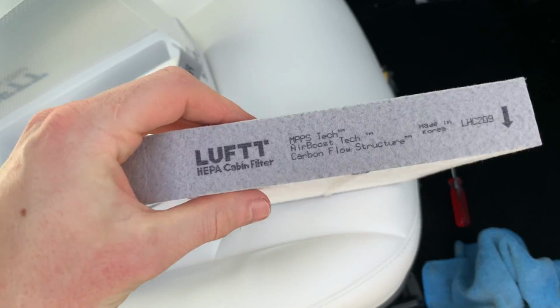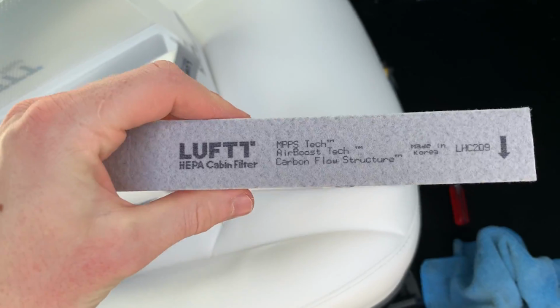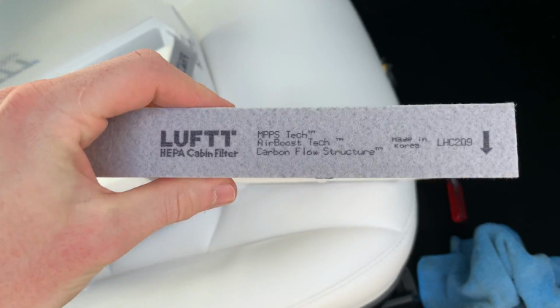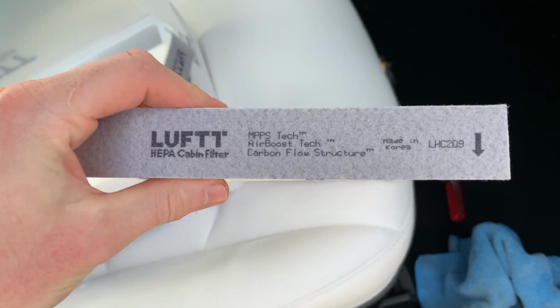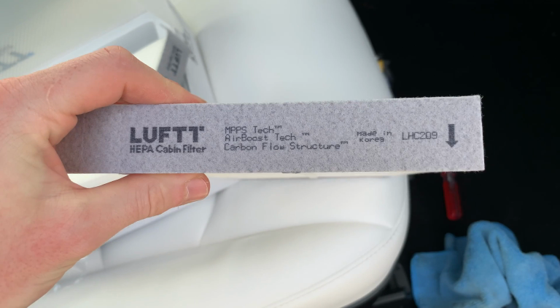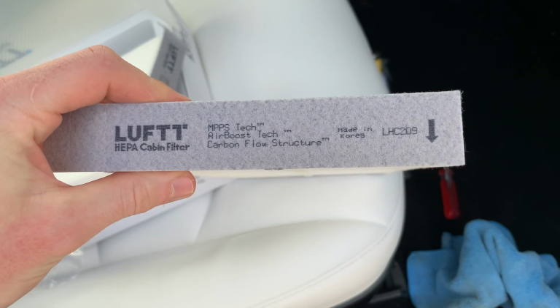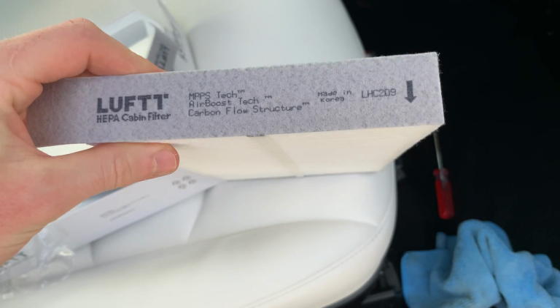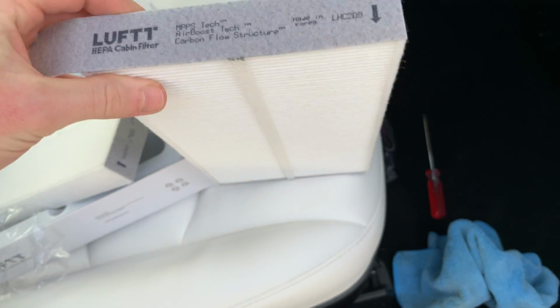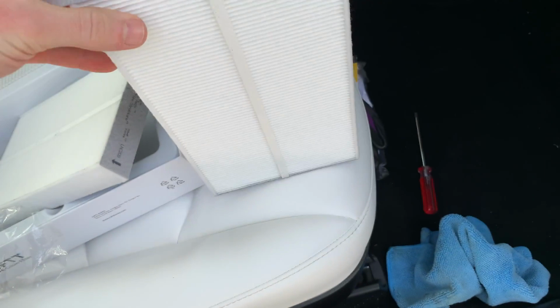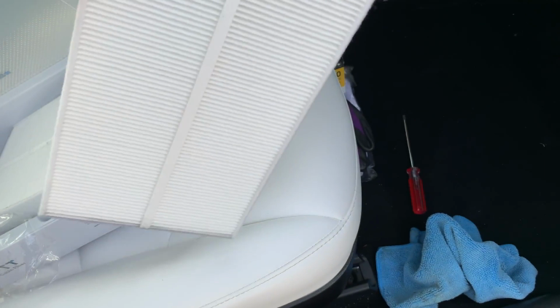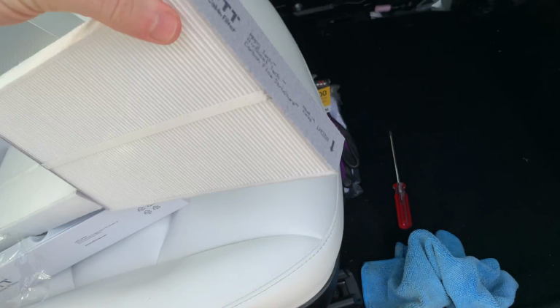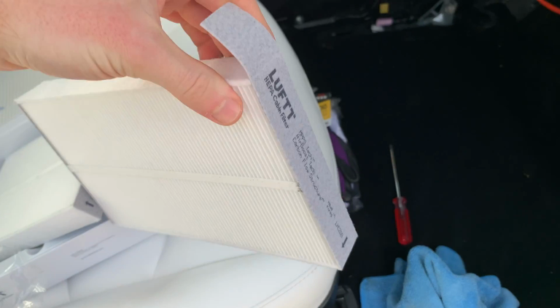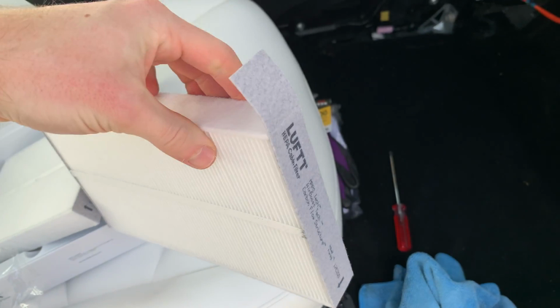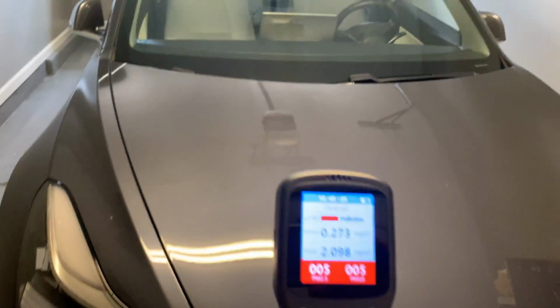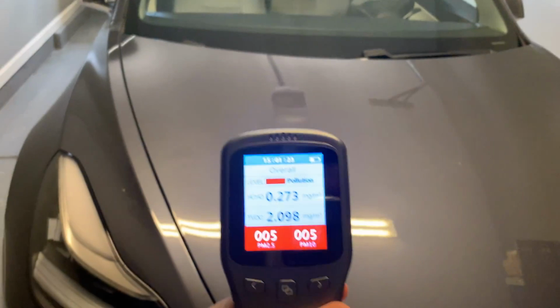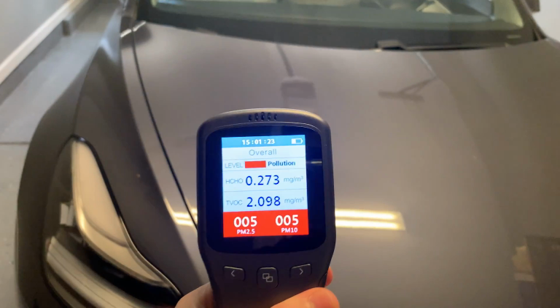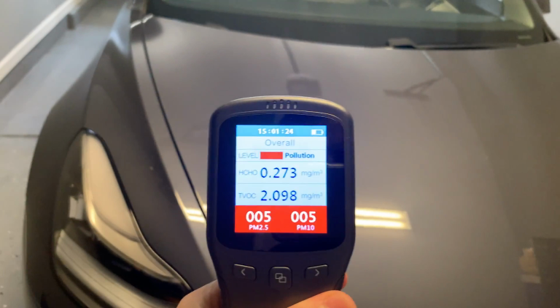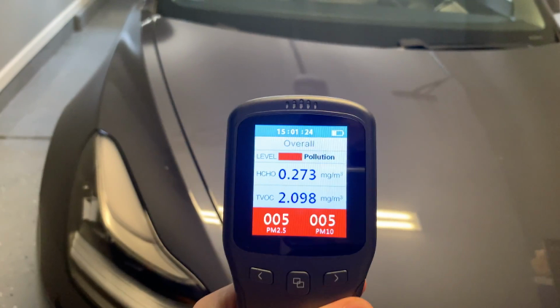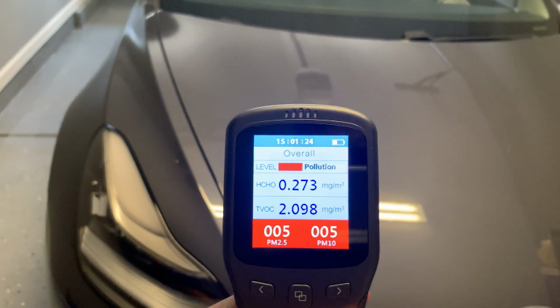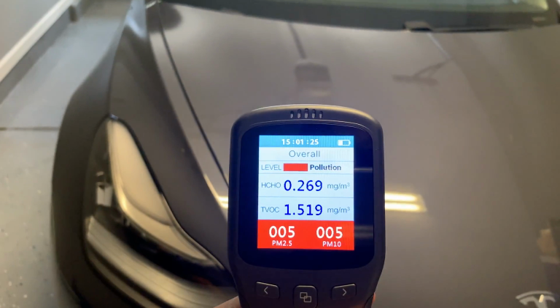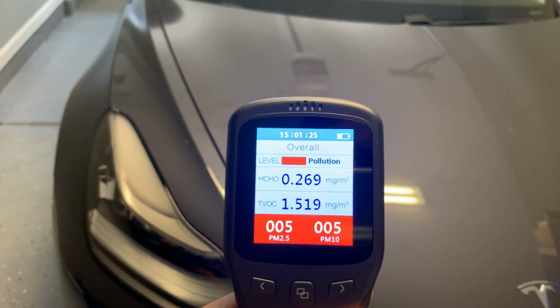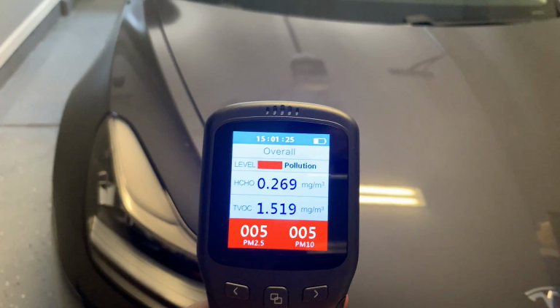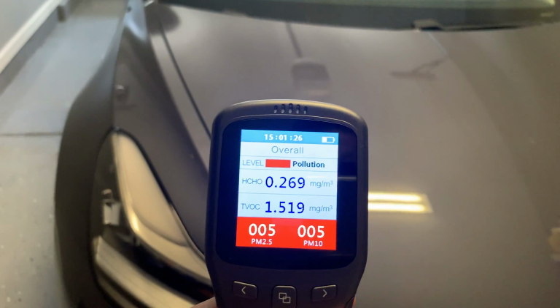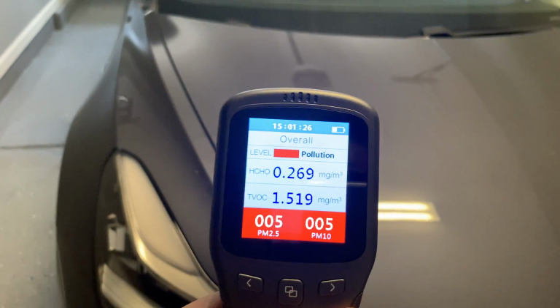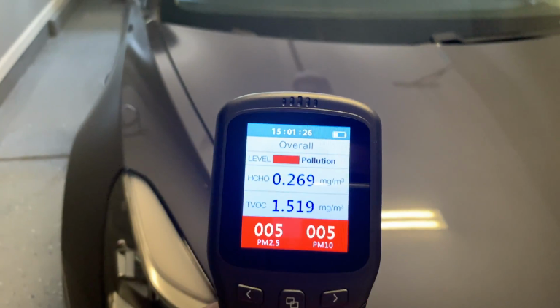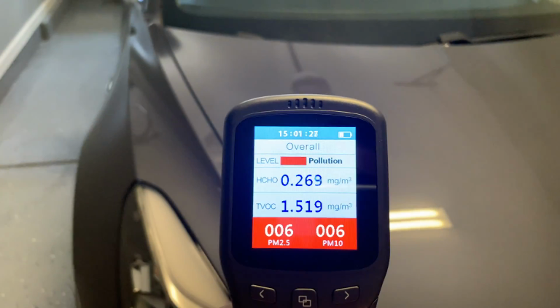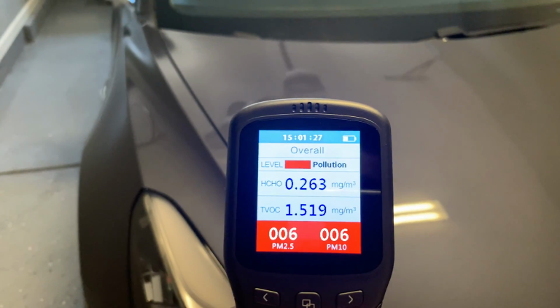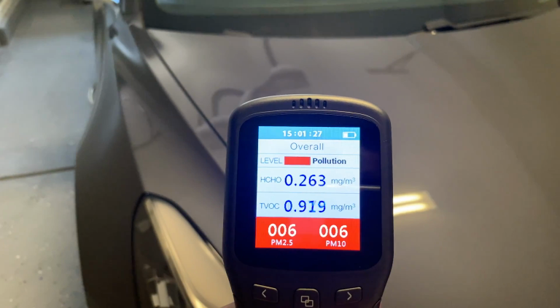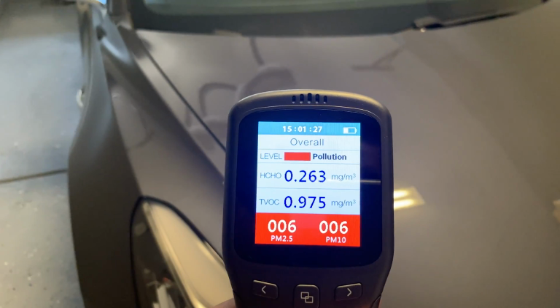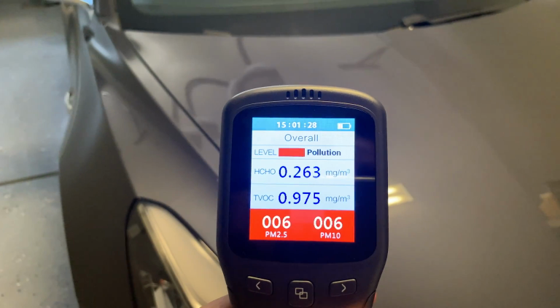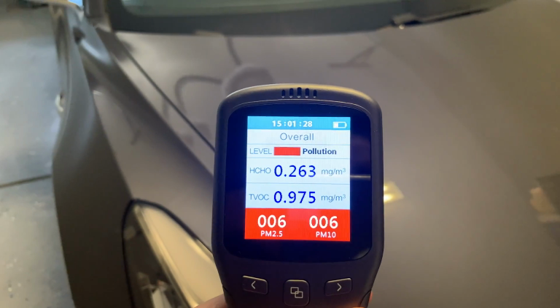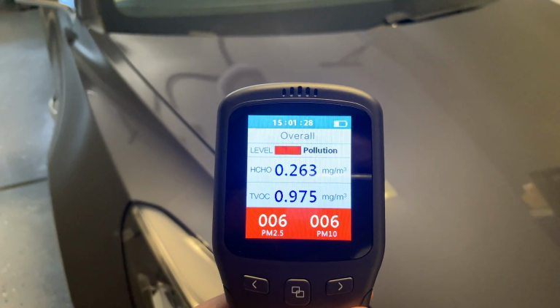If you have seen any of my previous videos regarding the filters I have used, I always test the air quality with this air monitor I have. The lower the TVOC rating, the better the air.